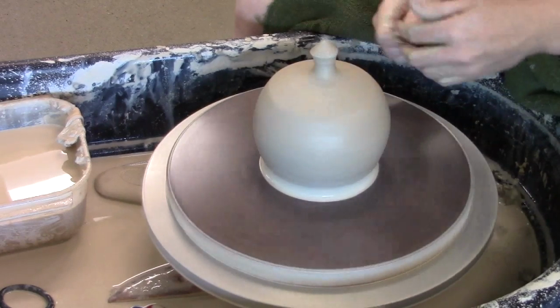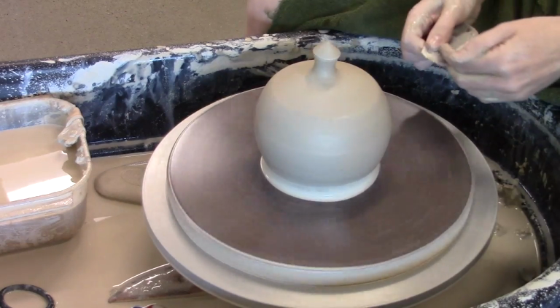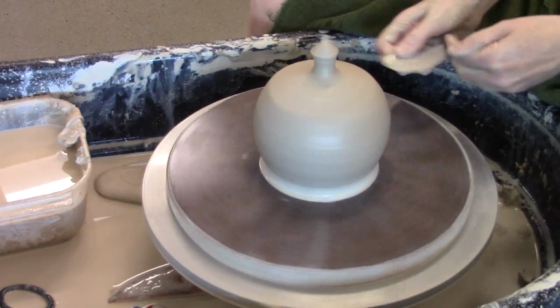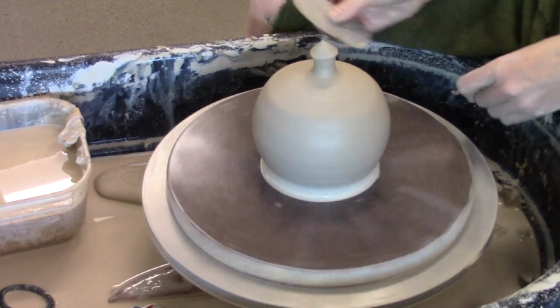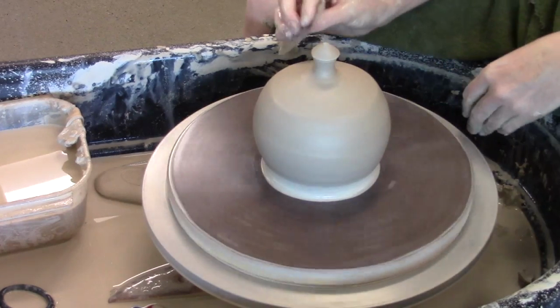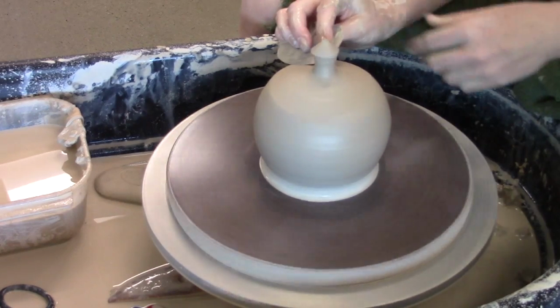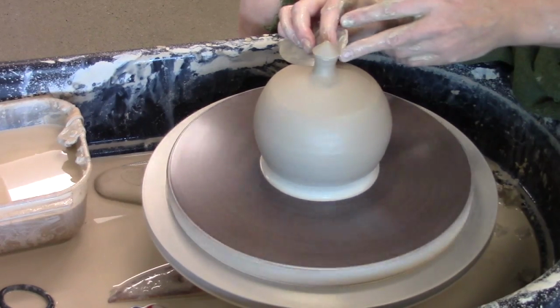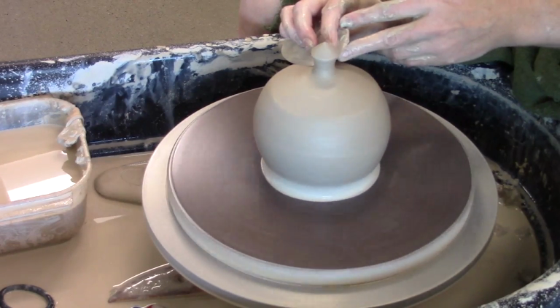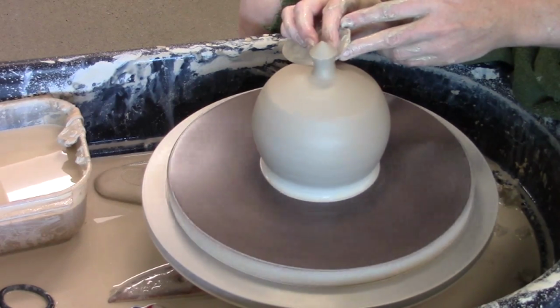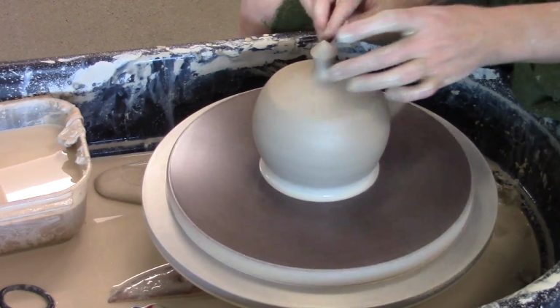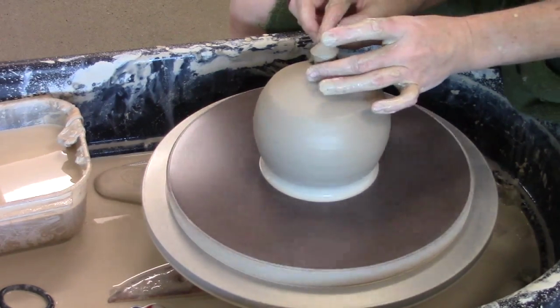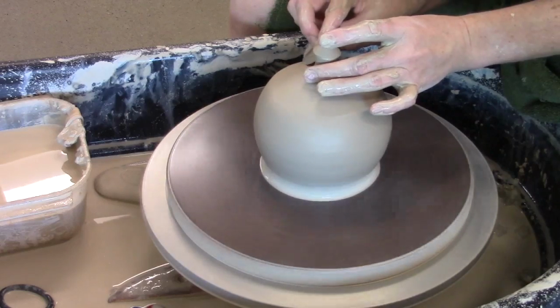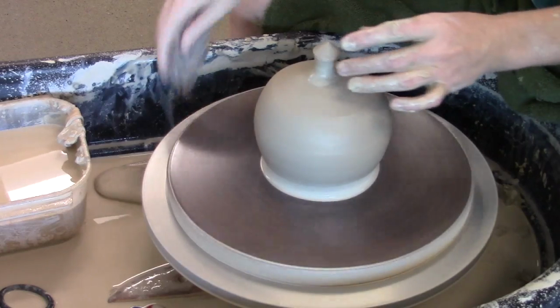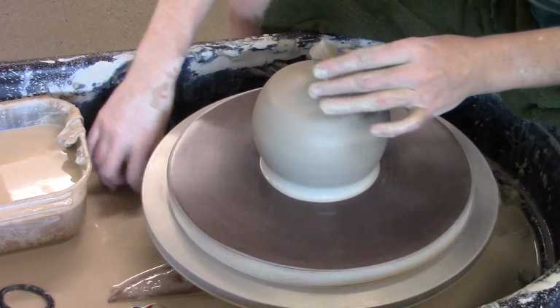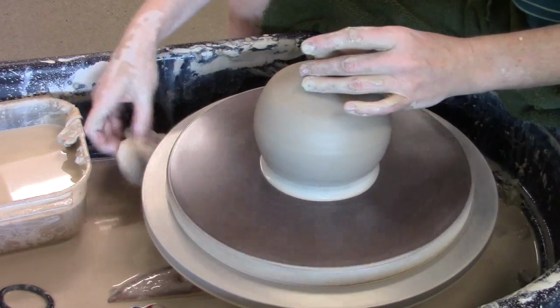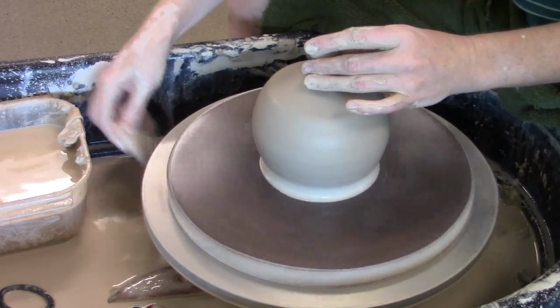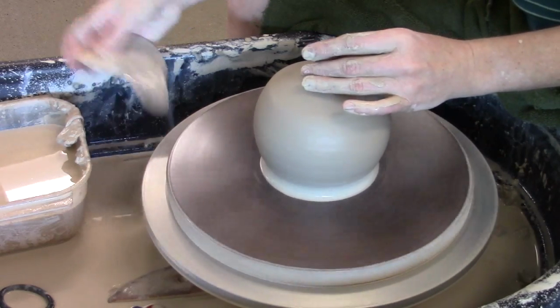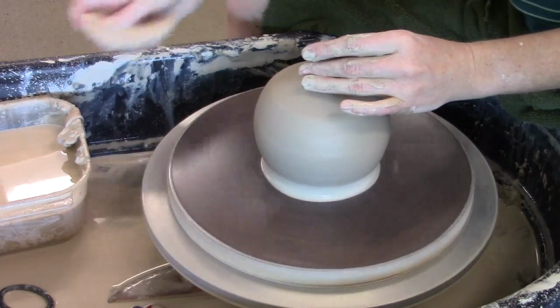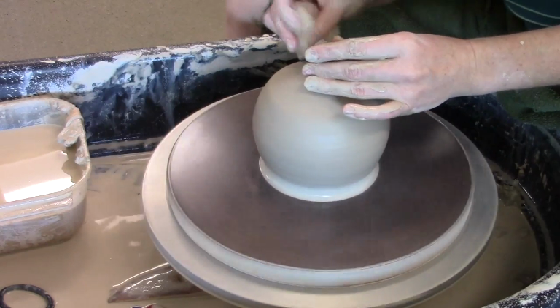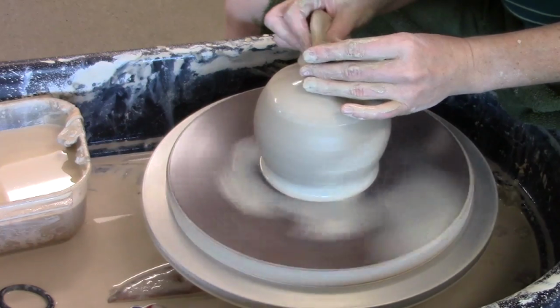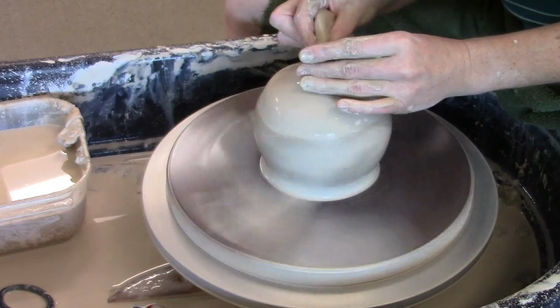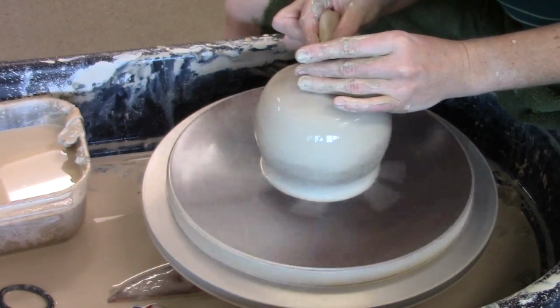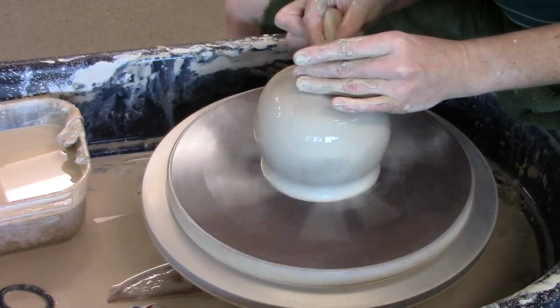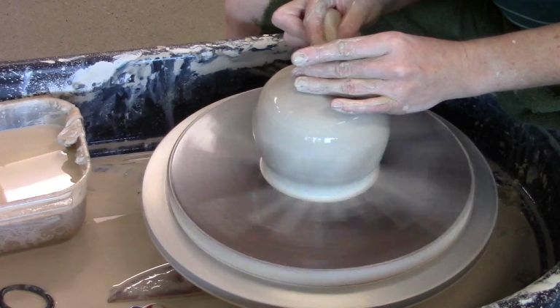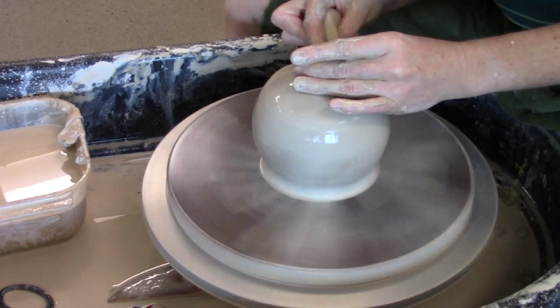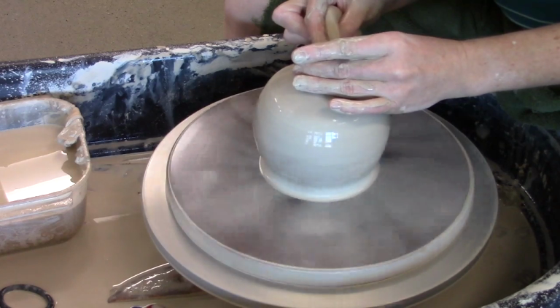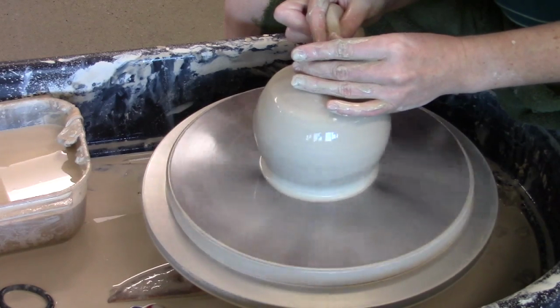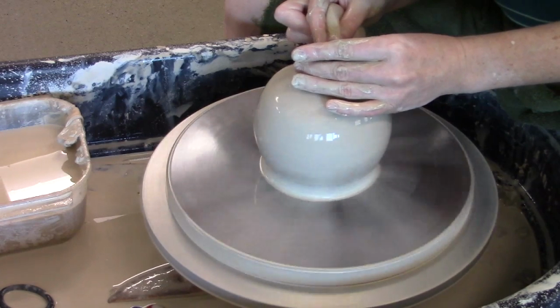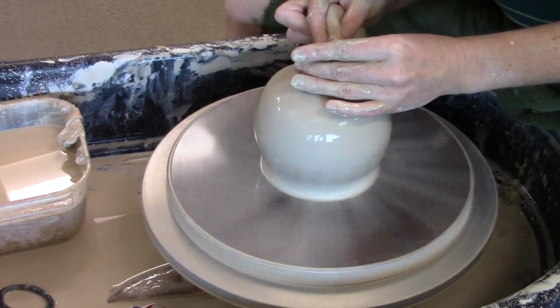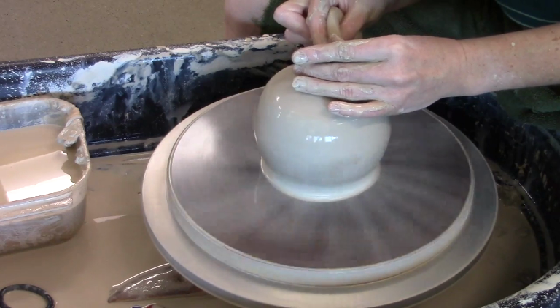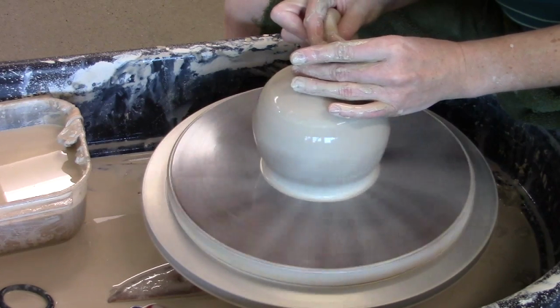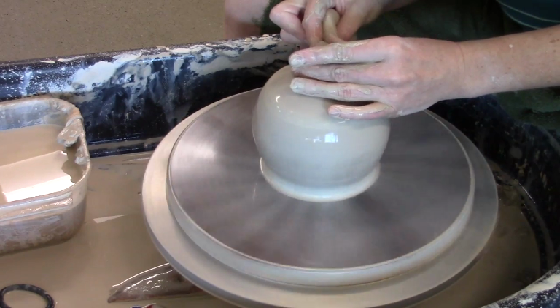So I'm using a rib basically to get this wobble out and get some shaping happening on my knob handle here. I get a little dry, so I'm going to add some water and work on that.